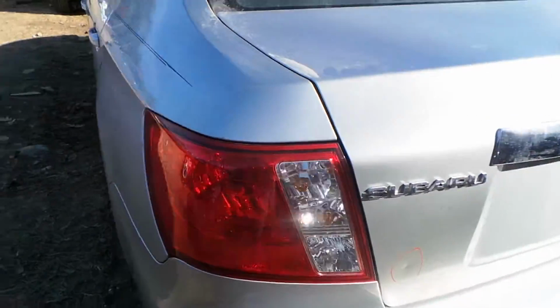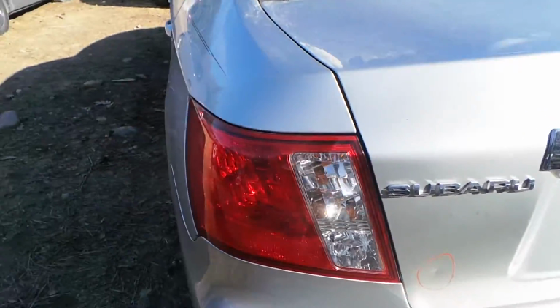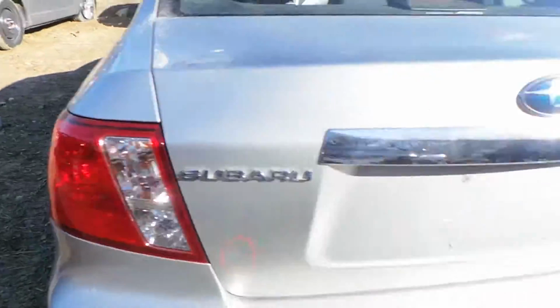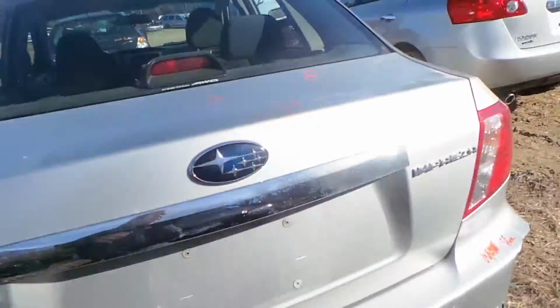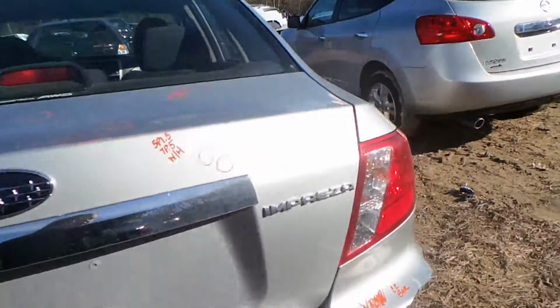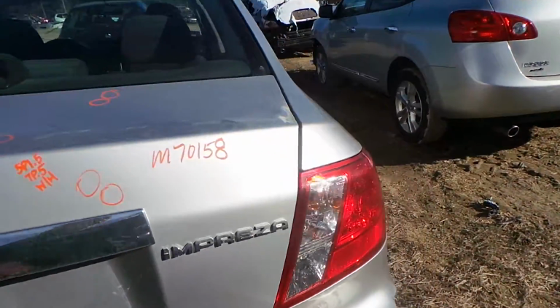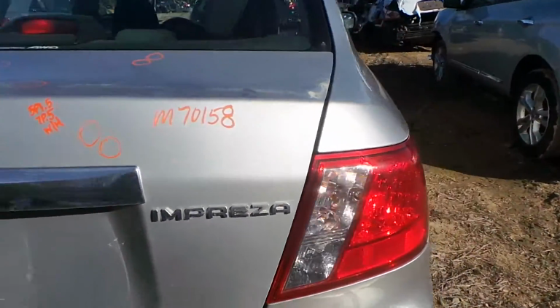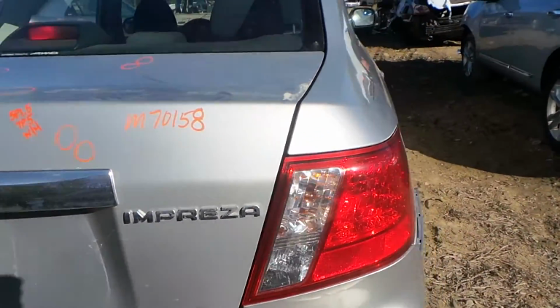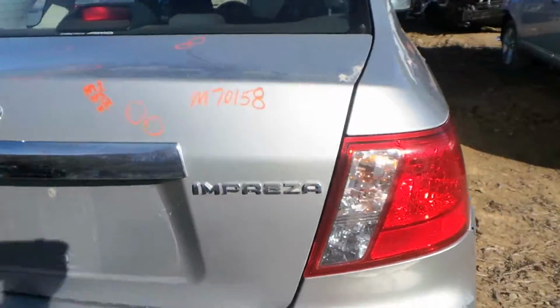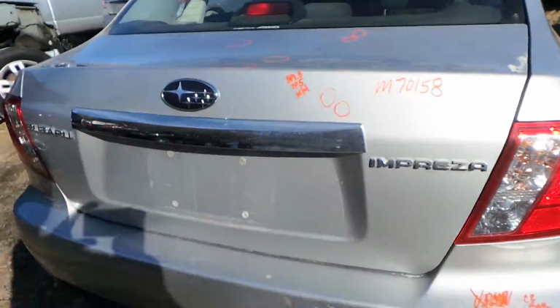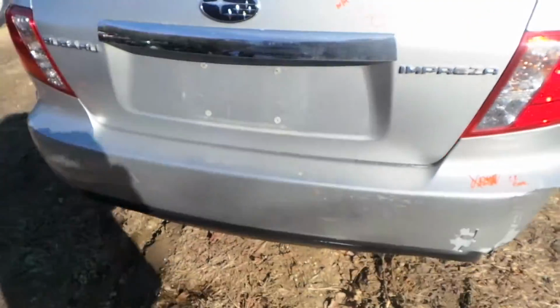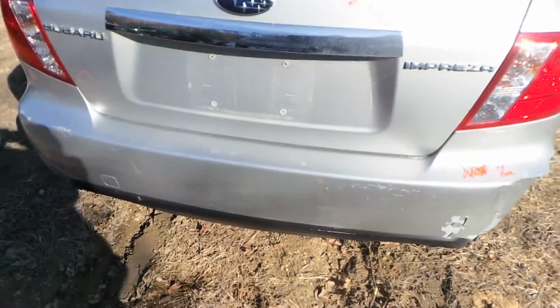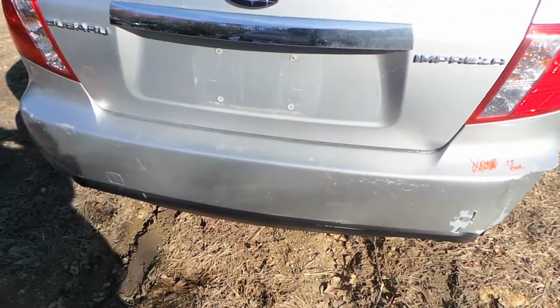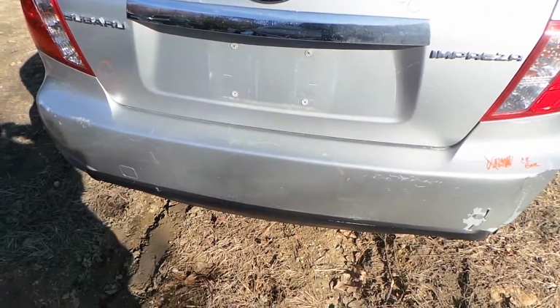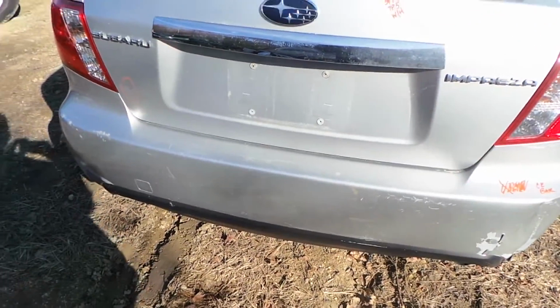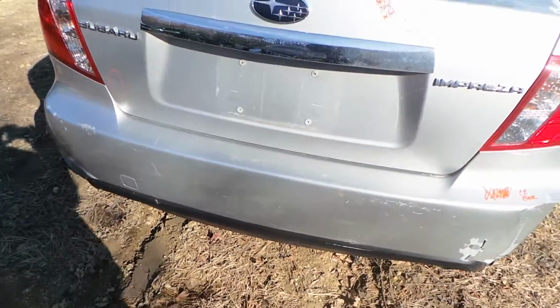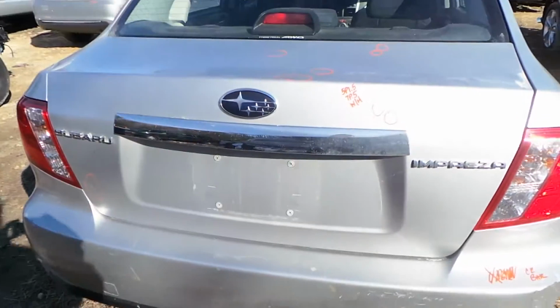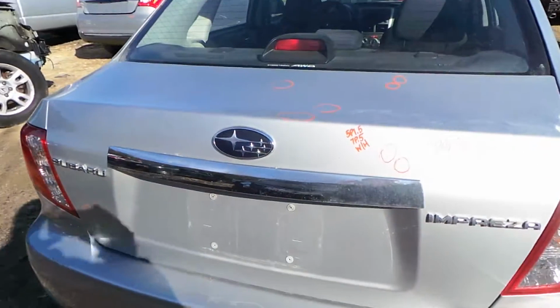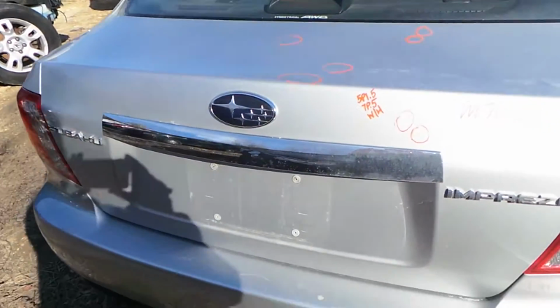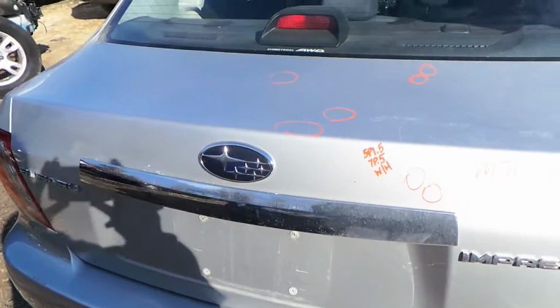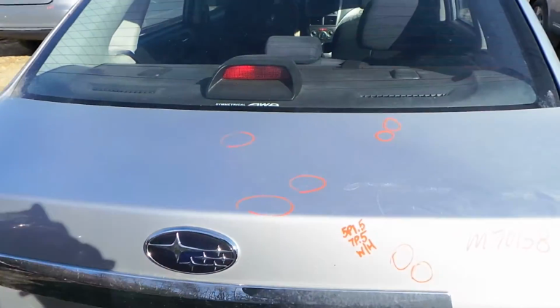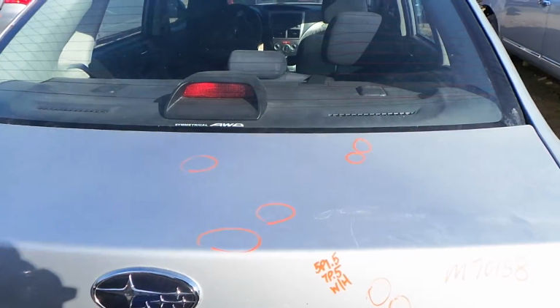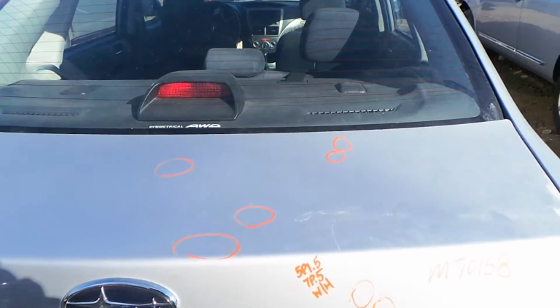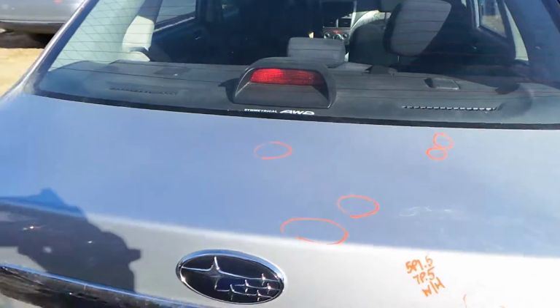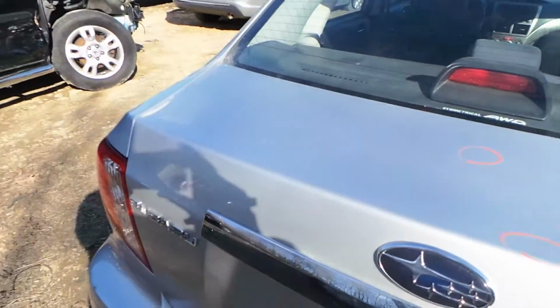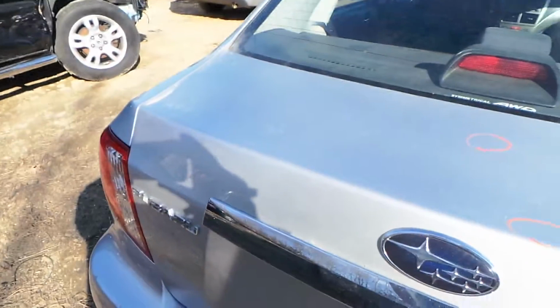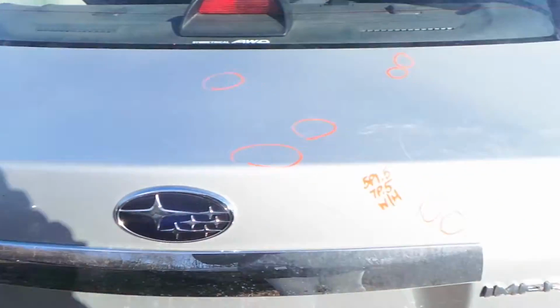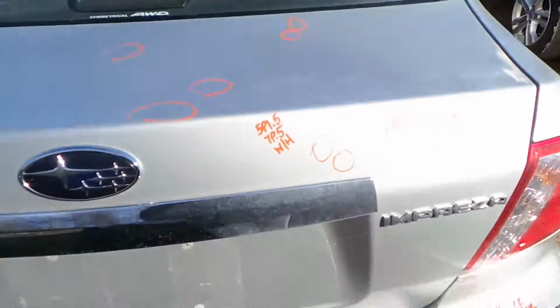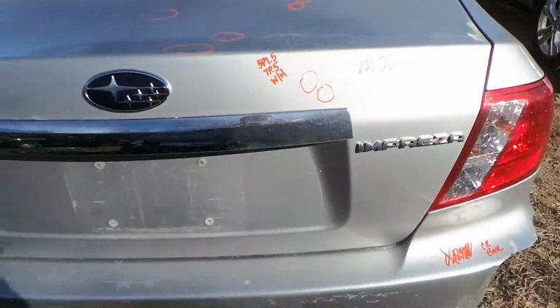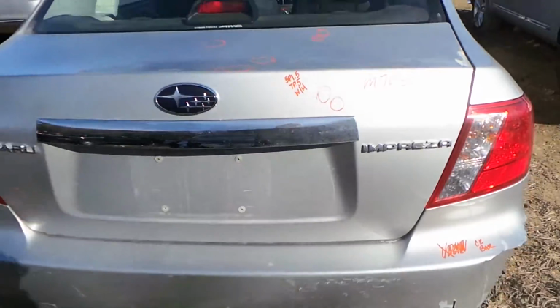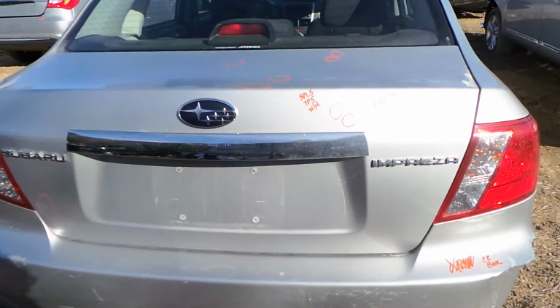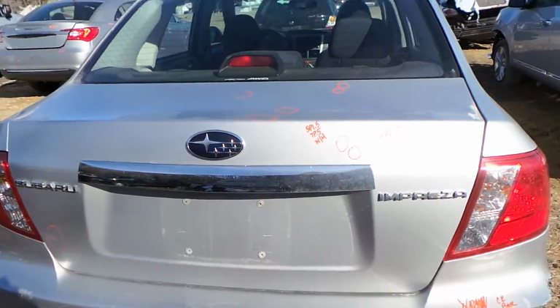We have two good tail lights. The rear bumper is good for the rebar. The deck lid has a lot of parking lot dings on it, but it's still very usable and does come with the hinges.